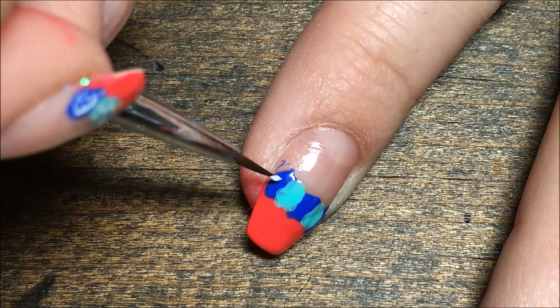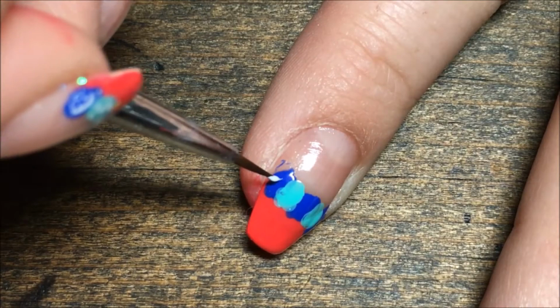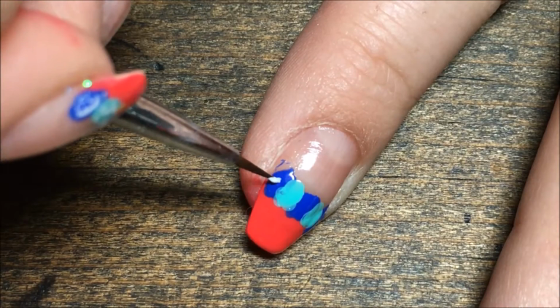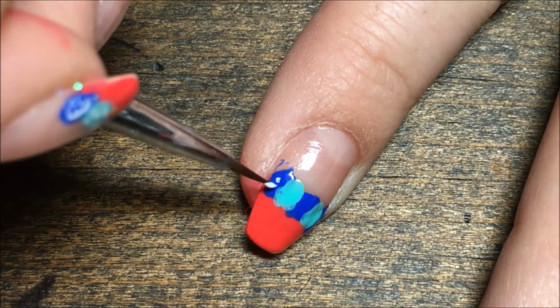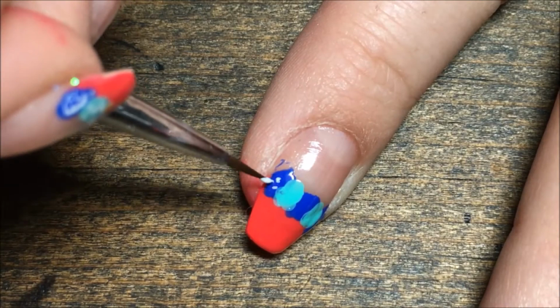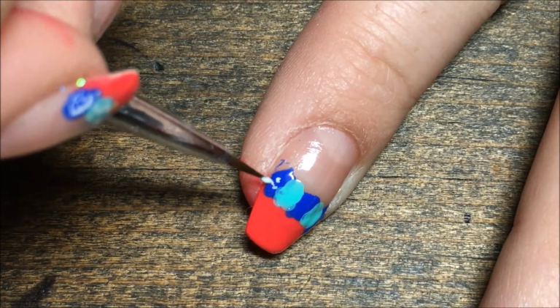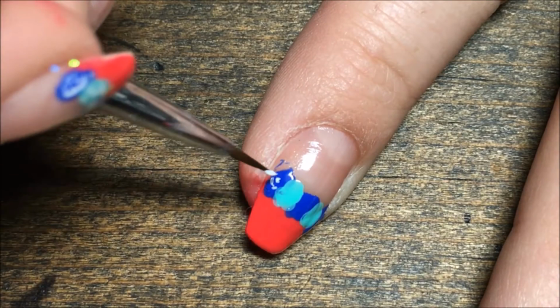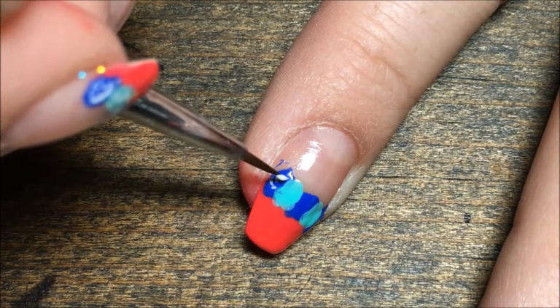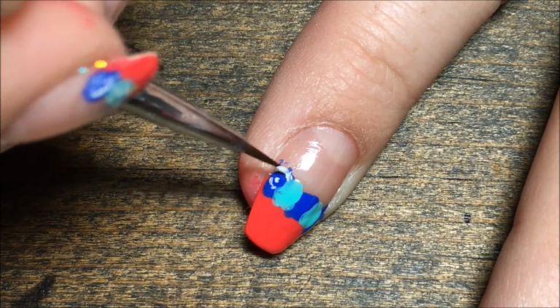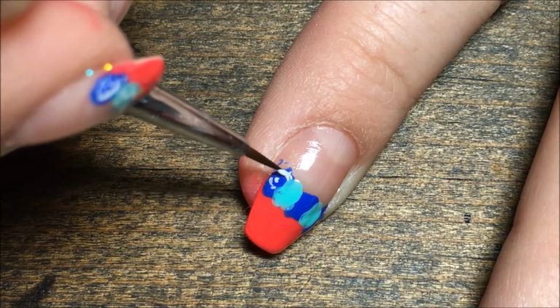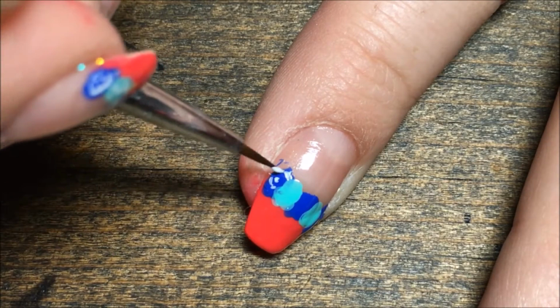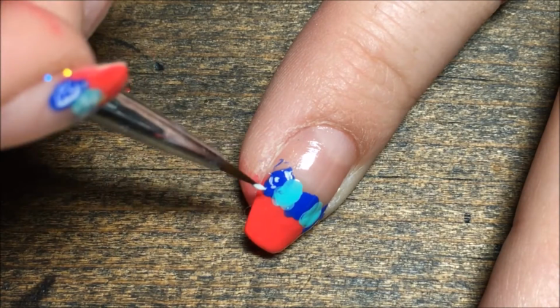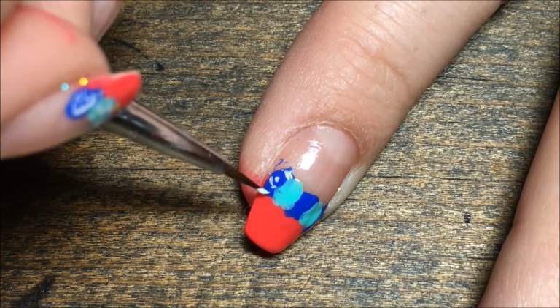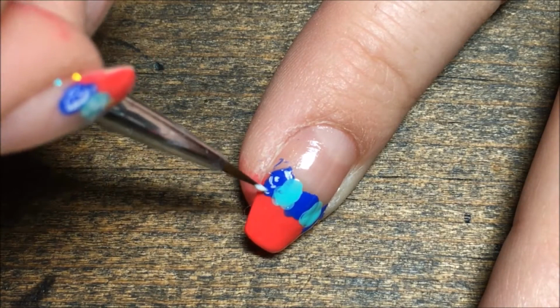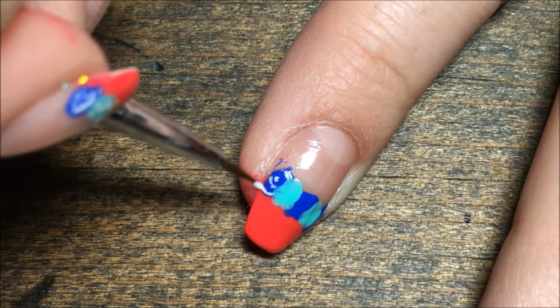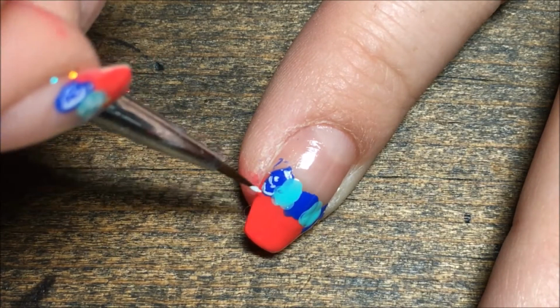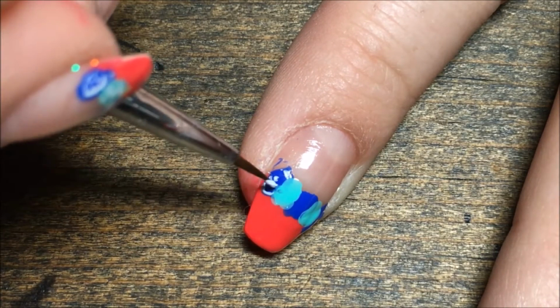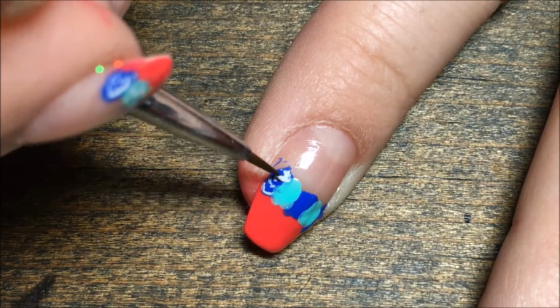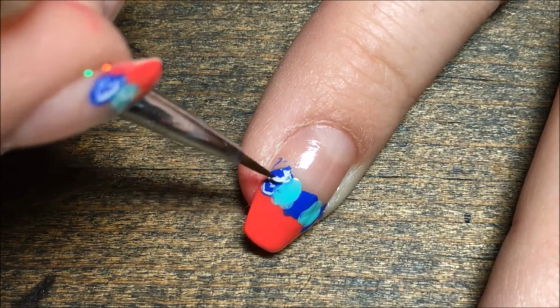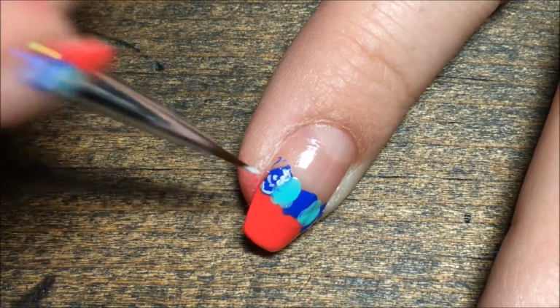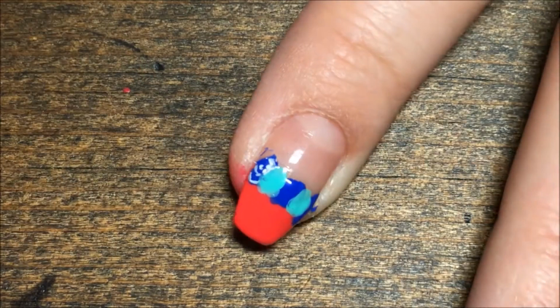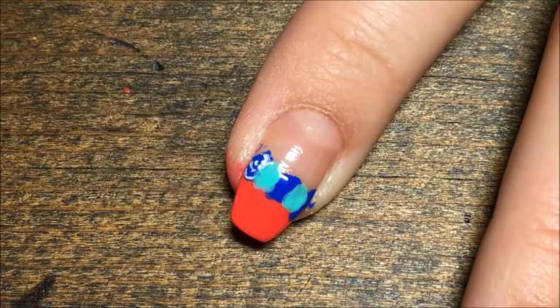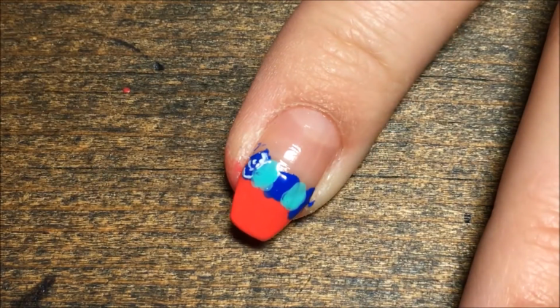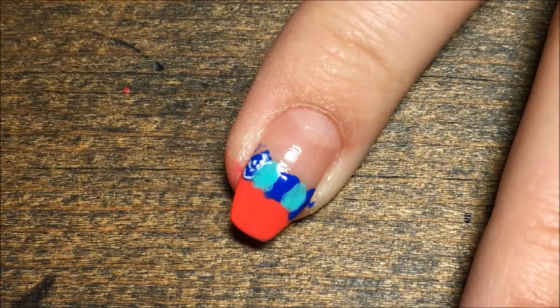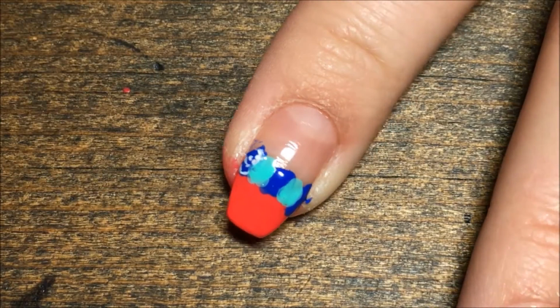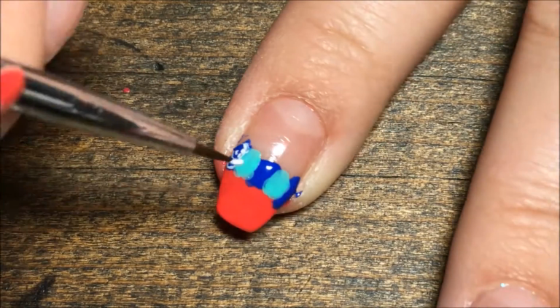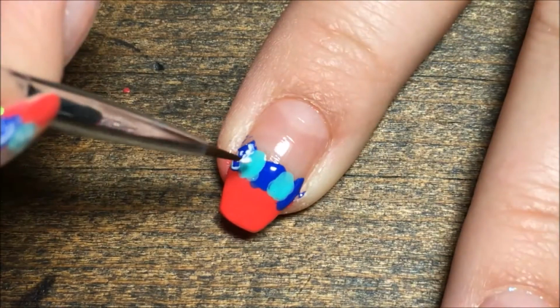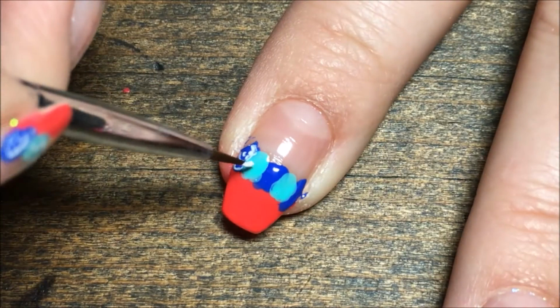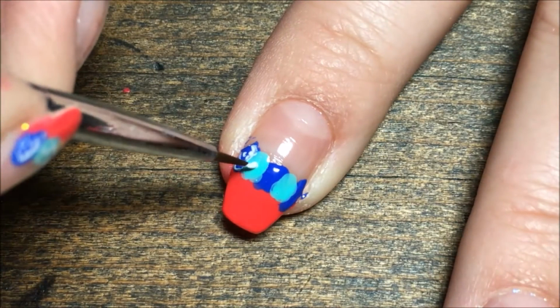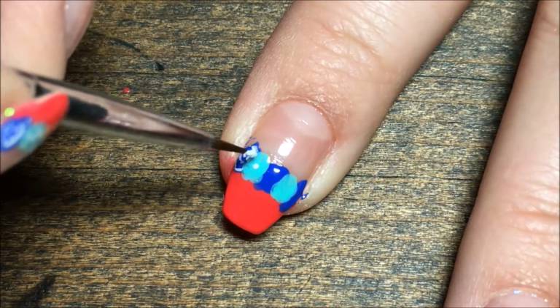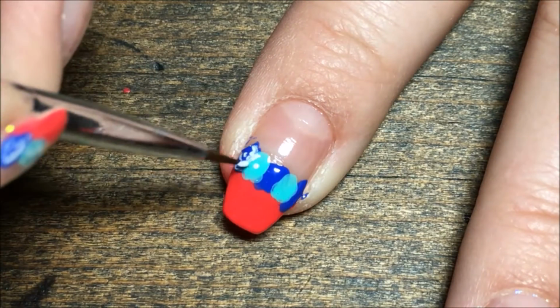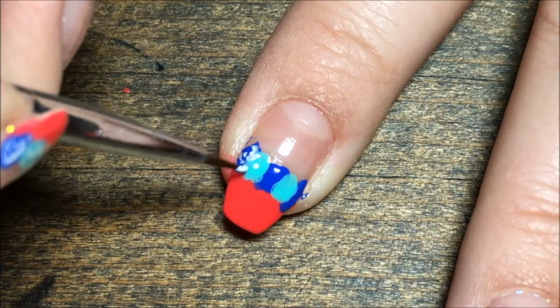Then I'm going in with the white polish and a little detail brush and I'm just going to create the lines inside the flowers to give the illusion of petals.